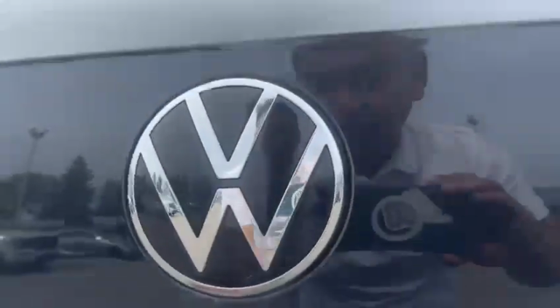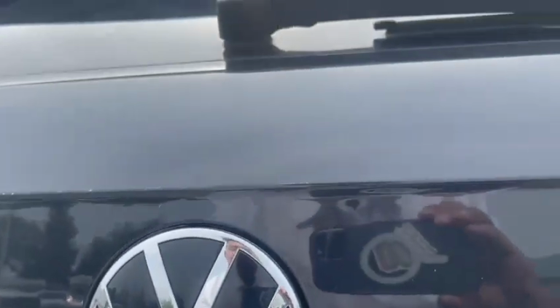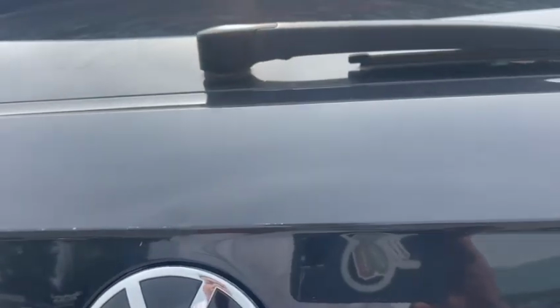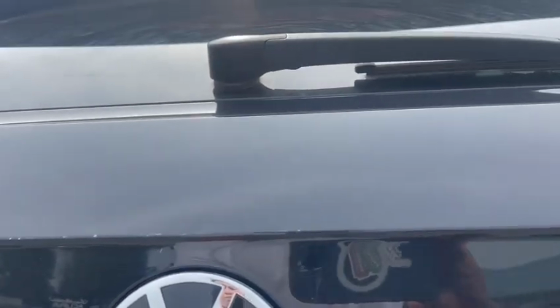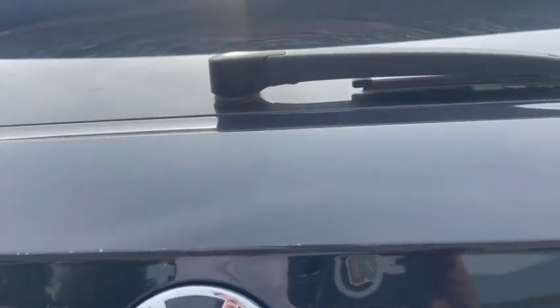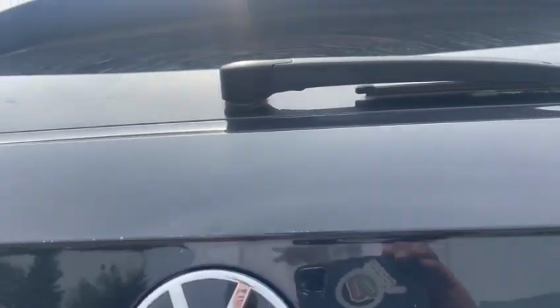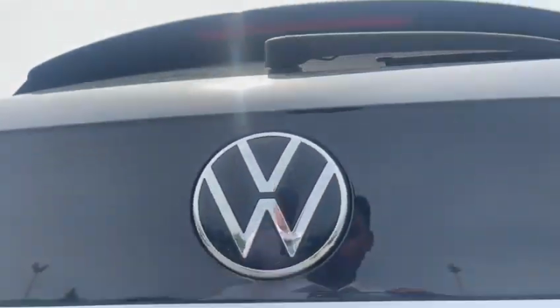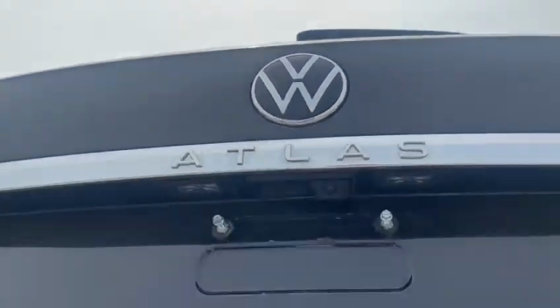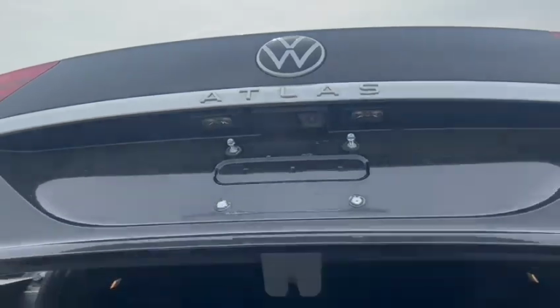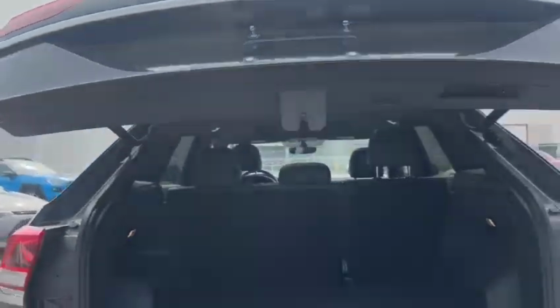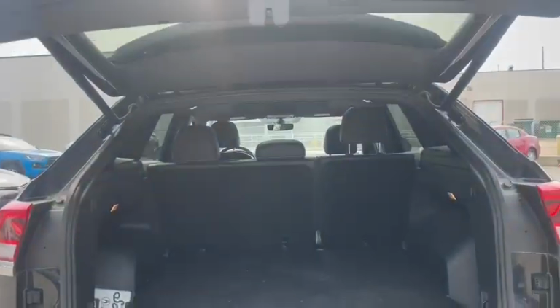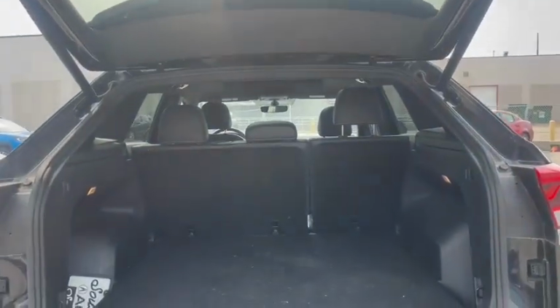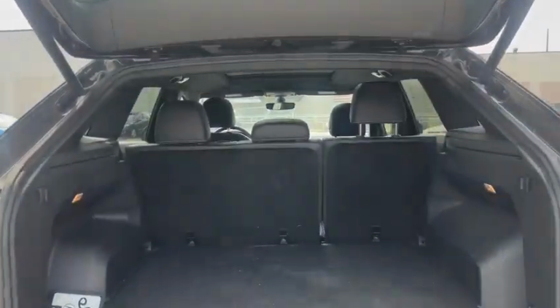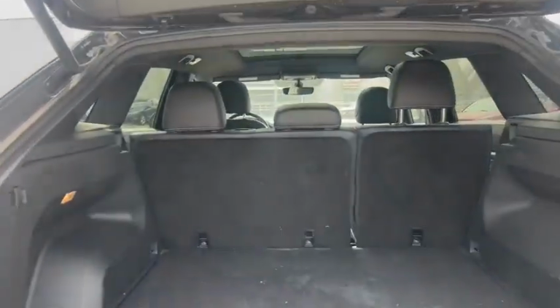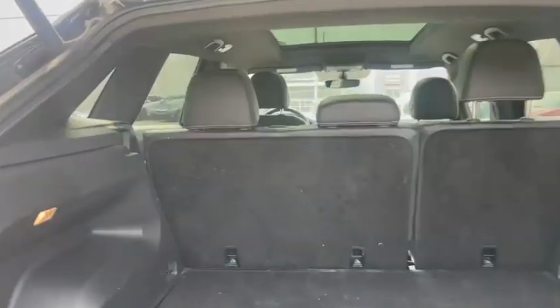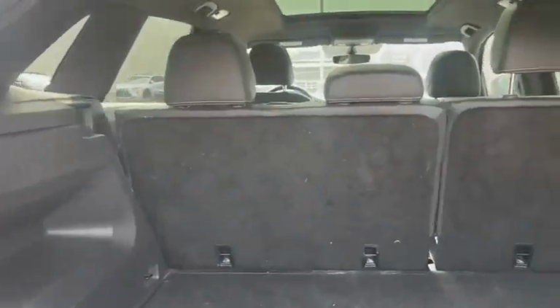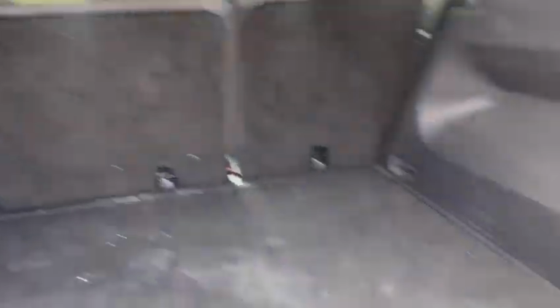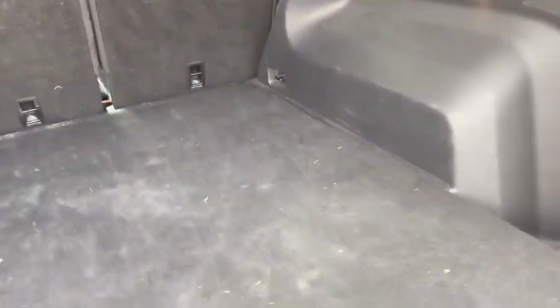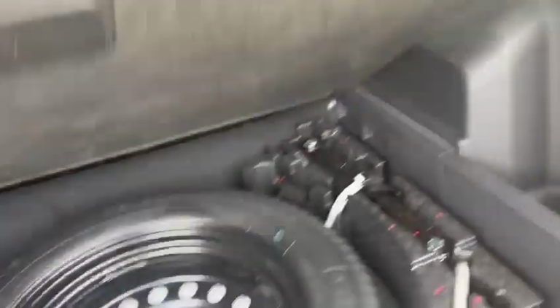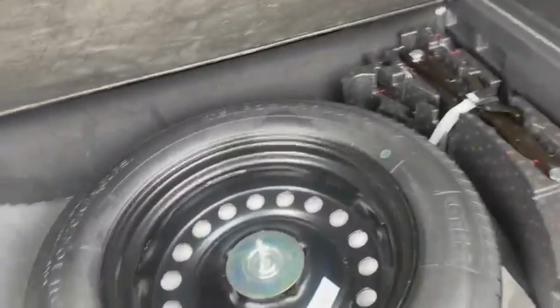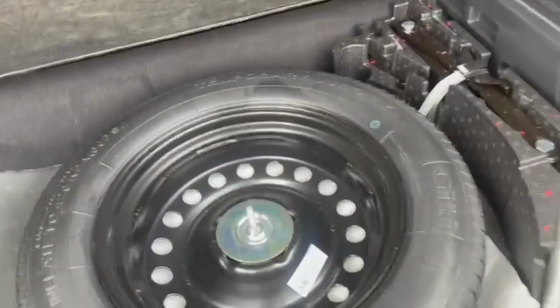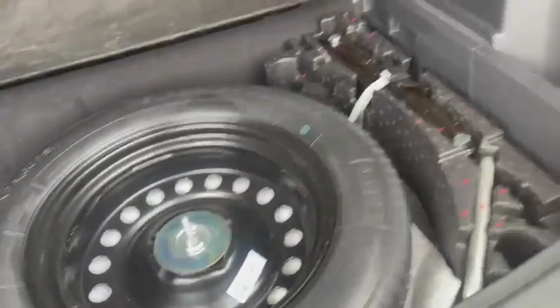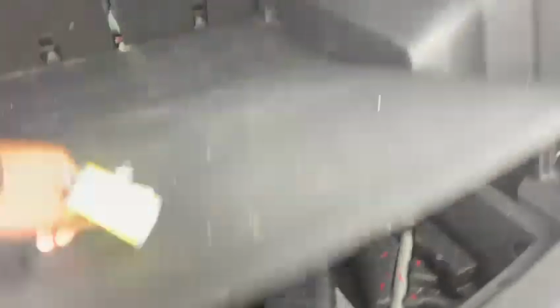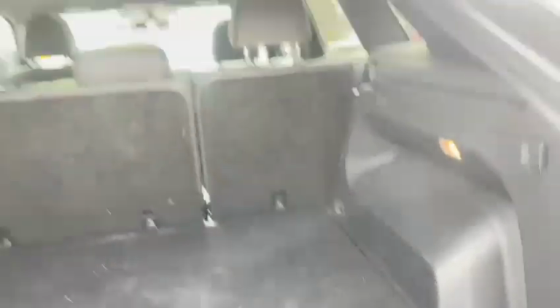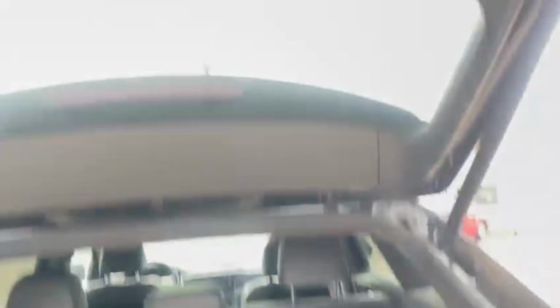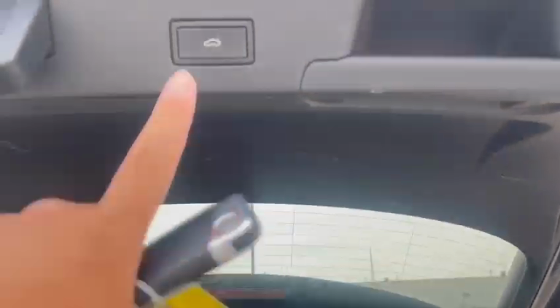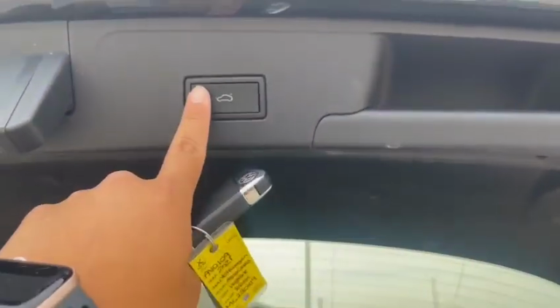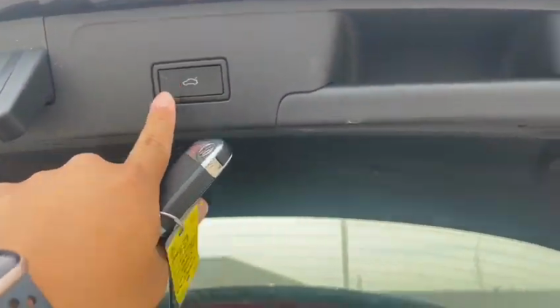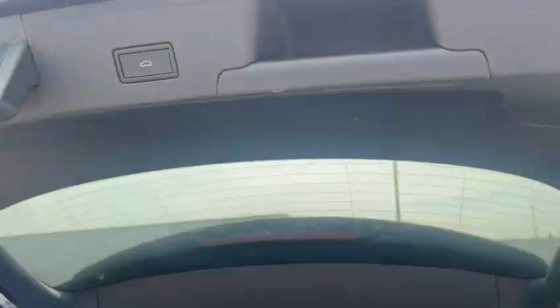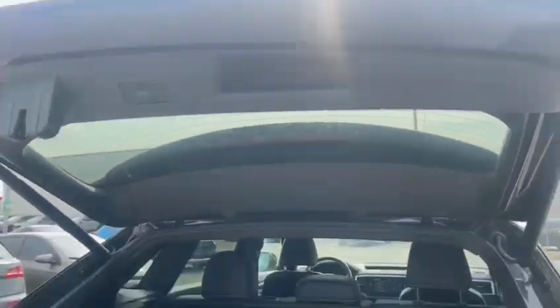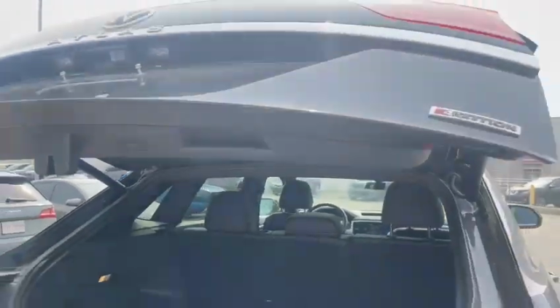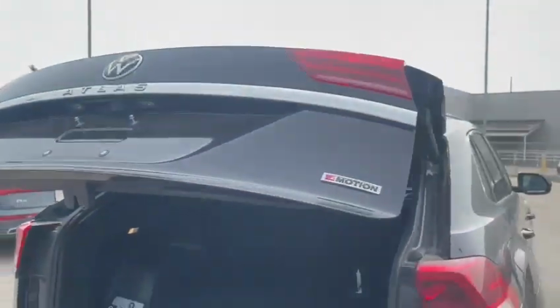Let's open it up. Power liftgate, tons of space back here. You got your spare tire right there. To close it, all you do is press this button and it closes right down for you.